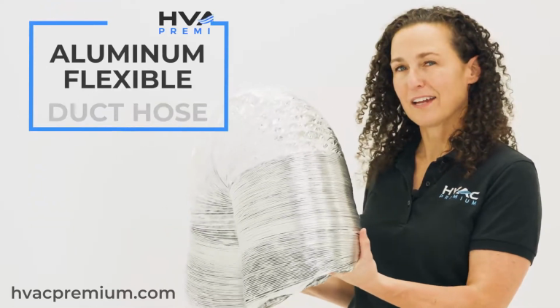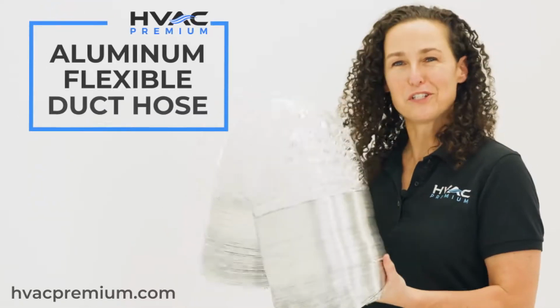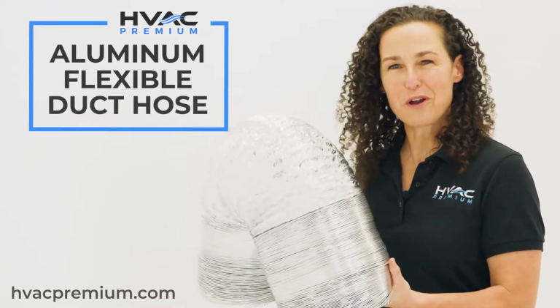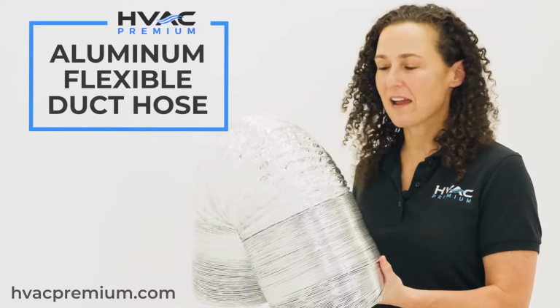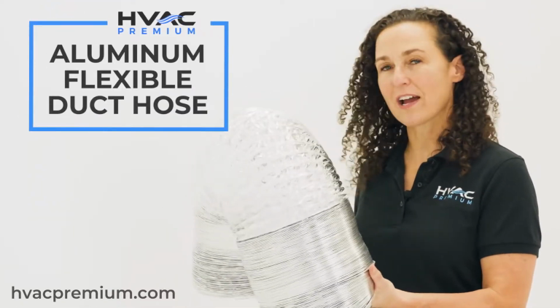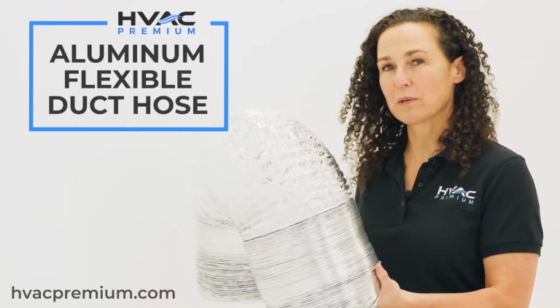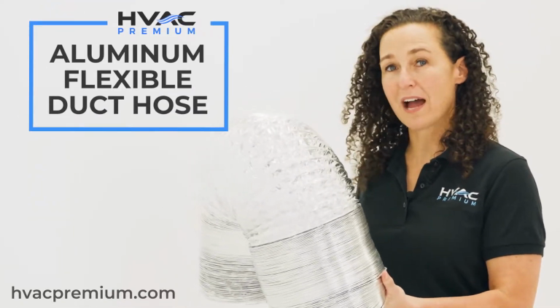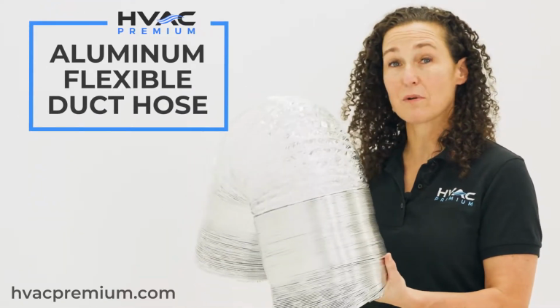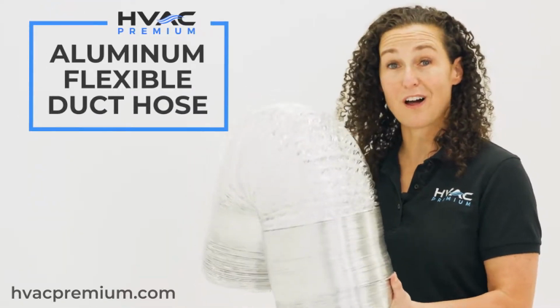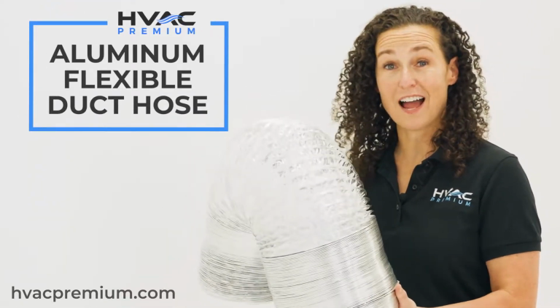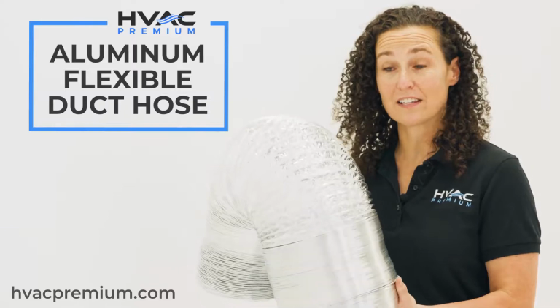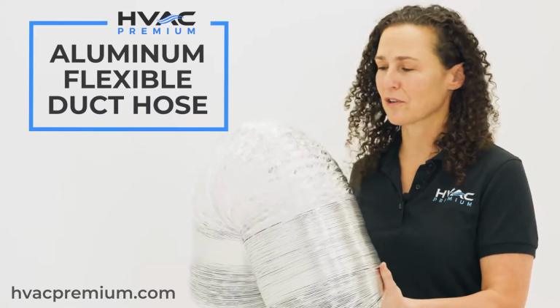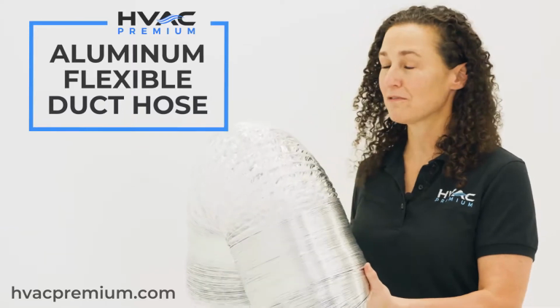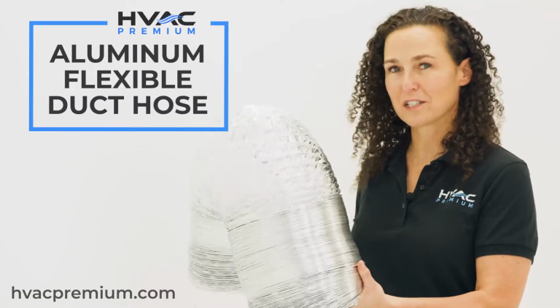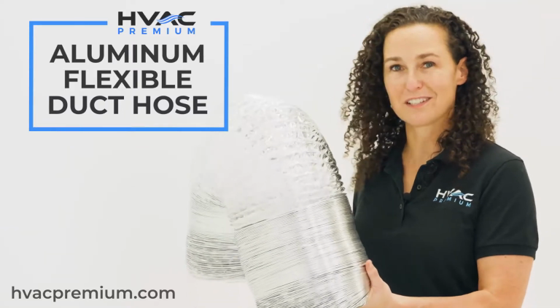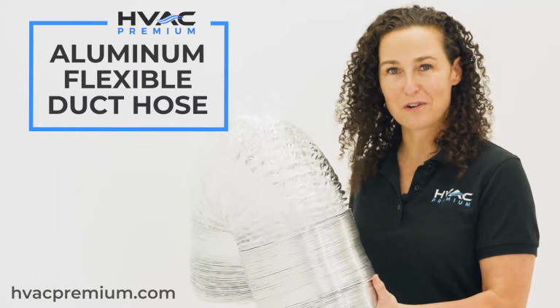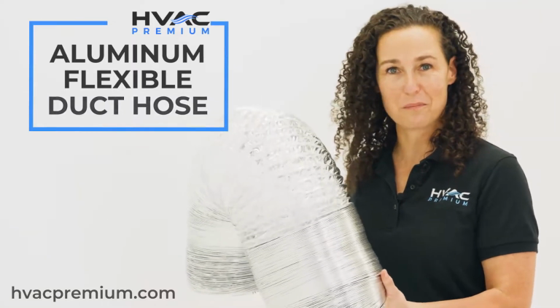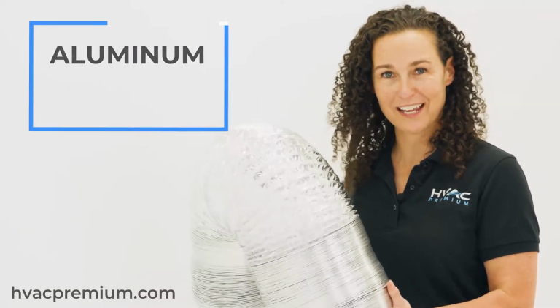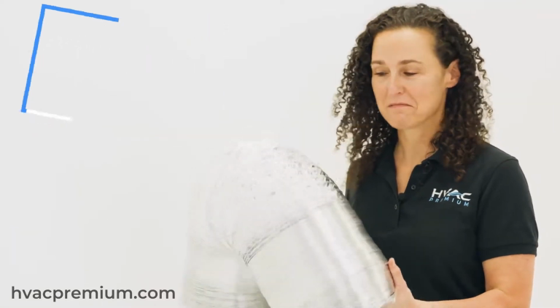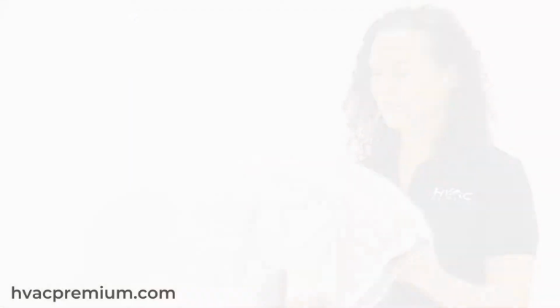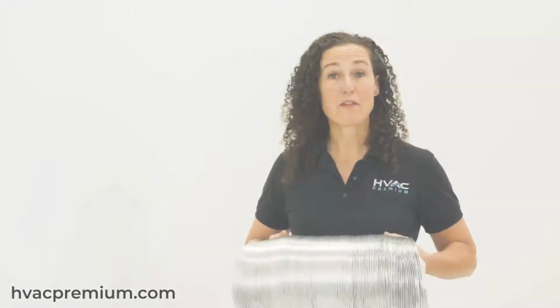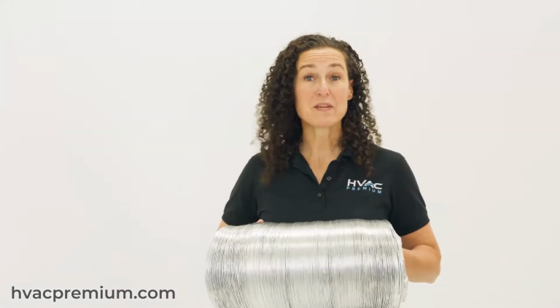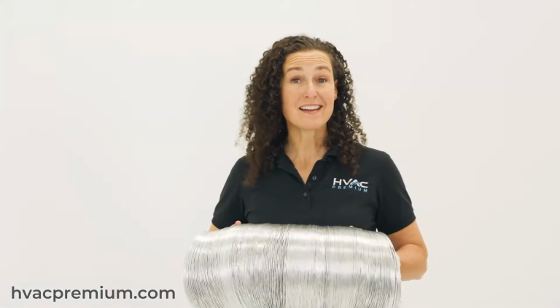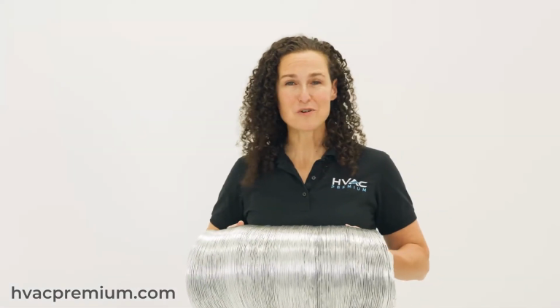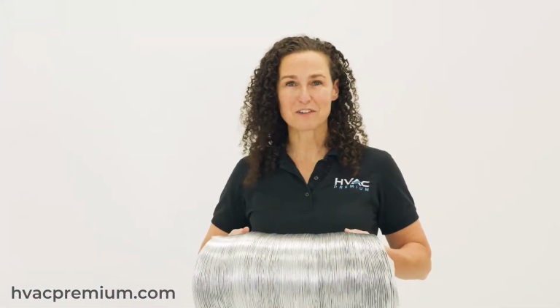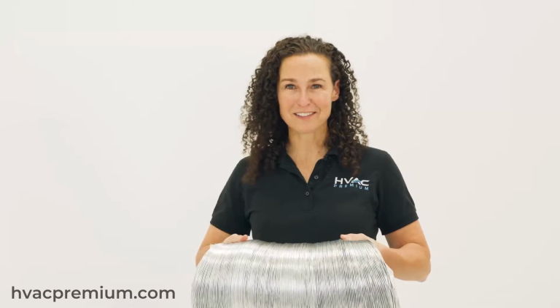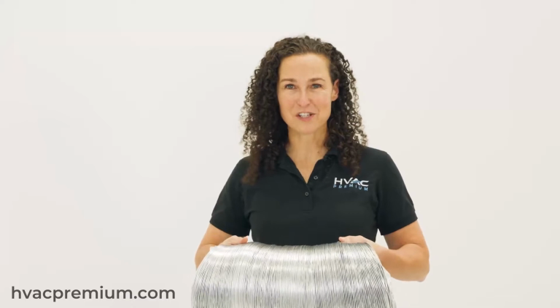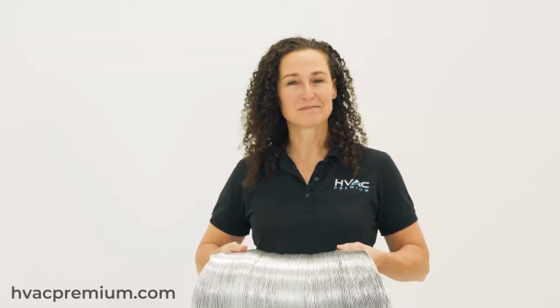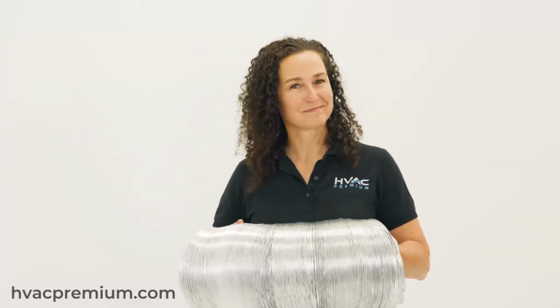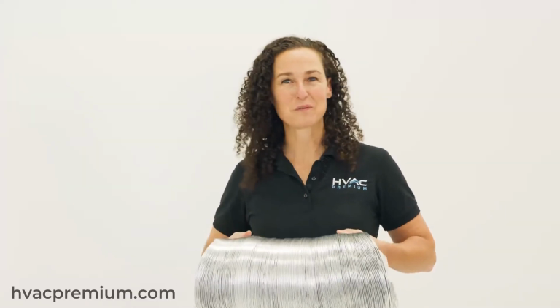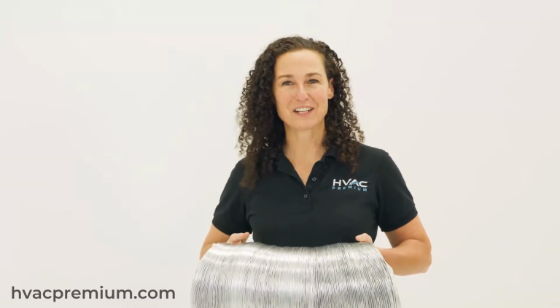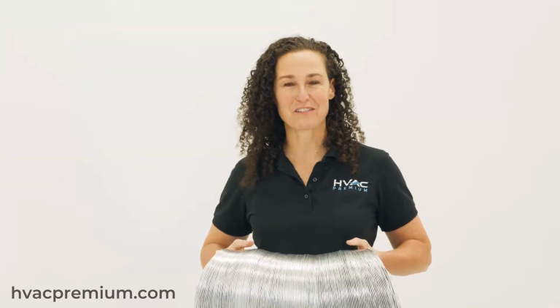Did you know that HVAC Premium has the most long-lasting and durable flexible duct hose on the market? Whether it be heating, cooling, or ventilation, we've got you covered.